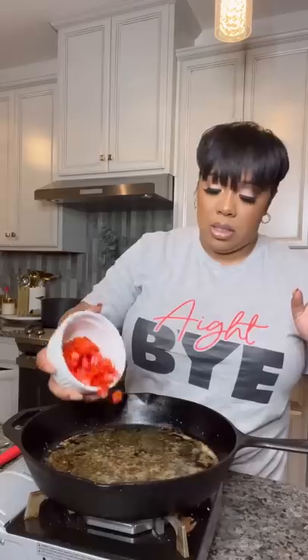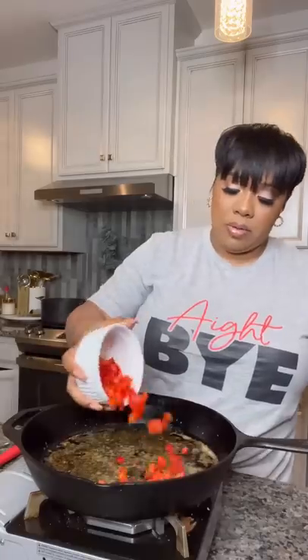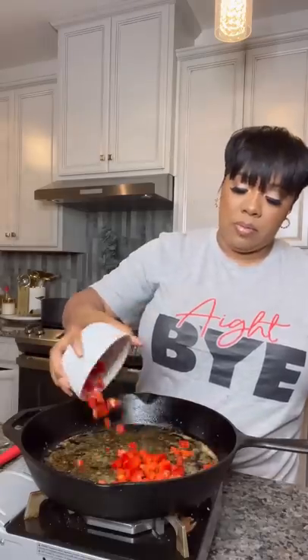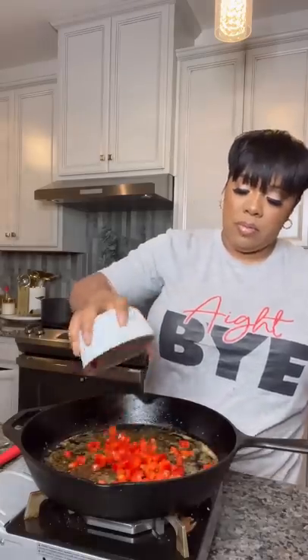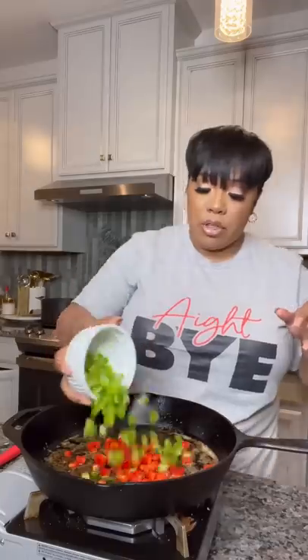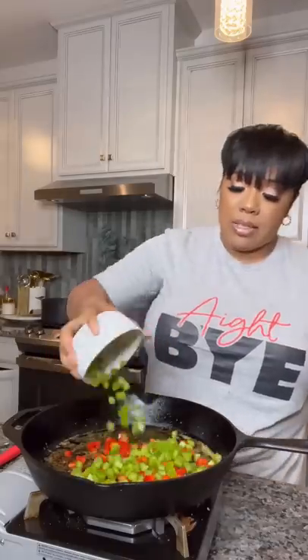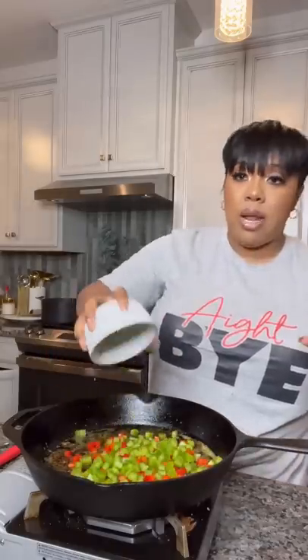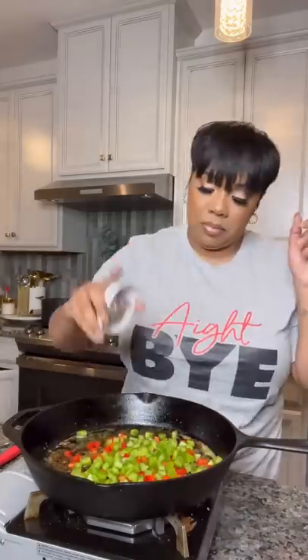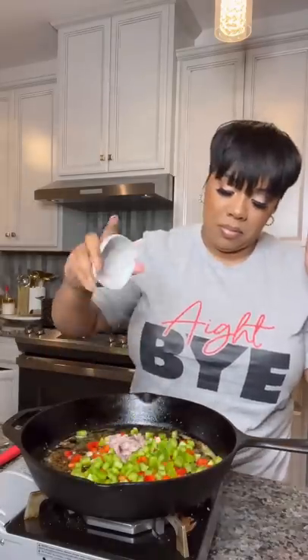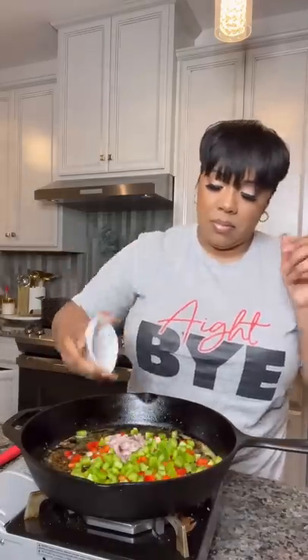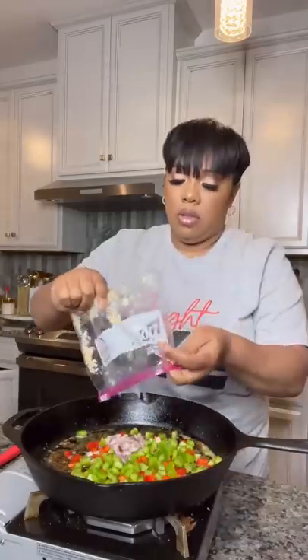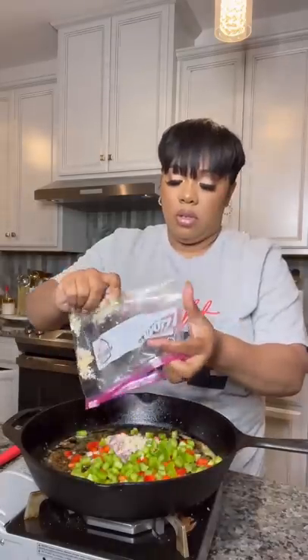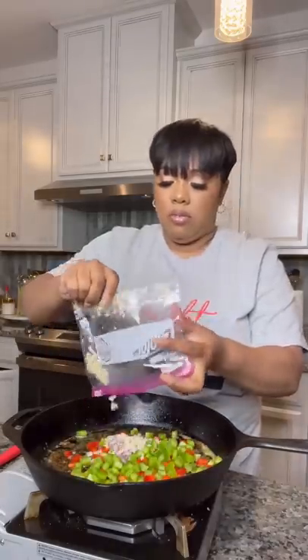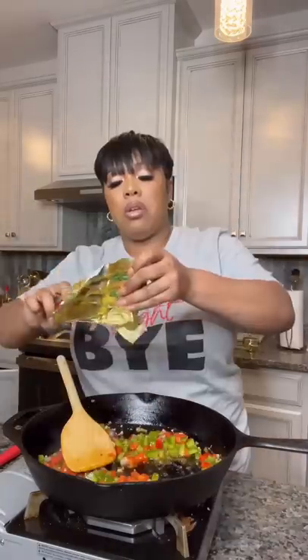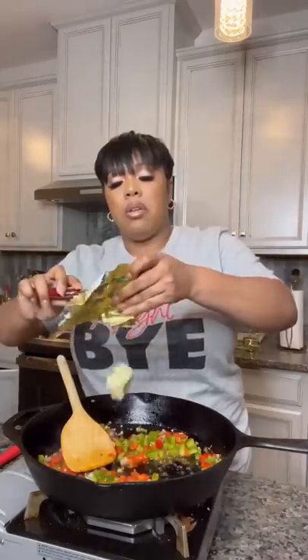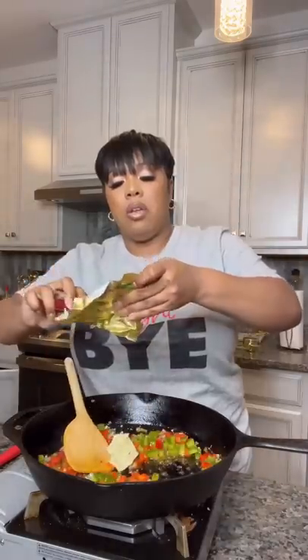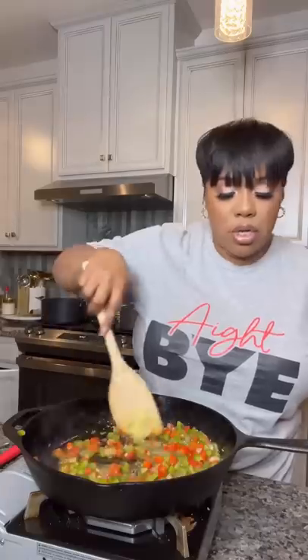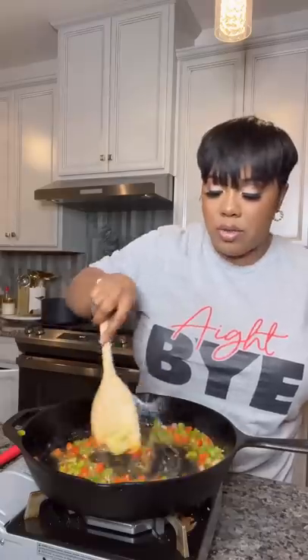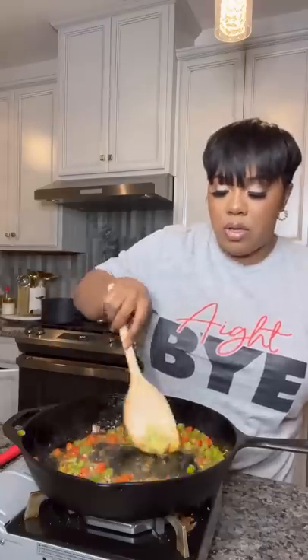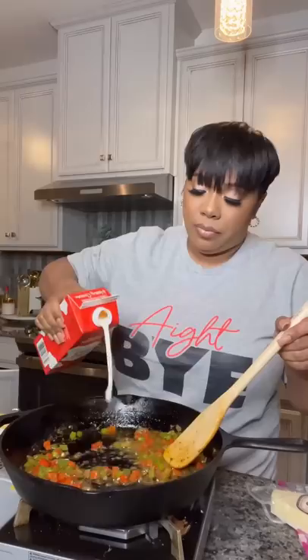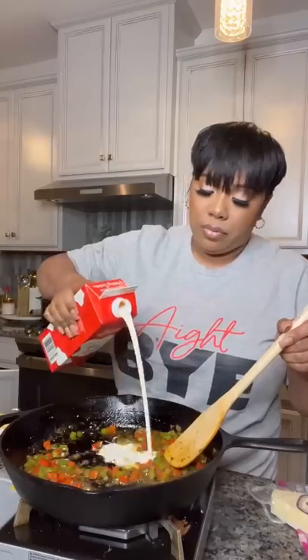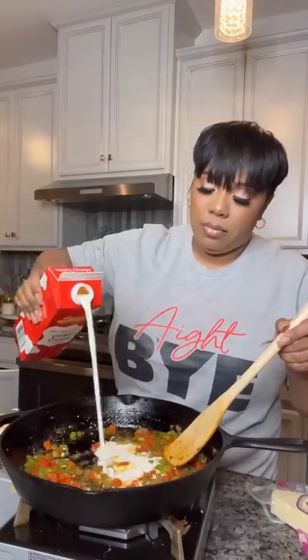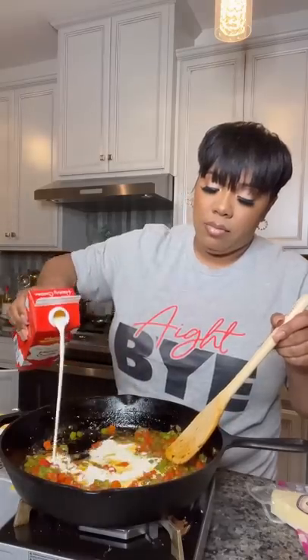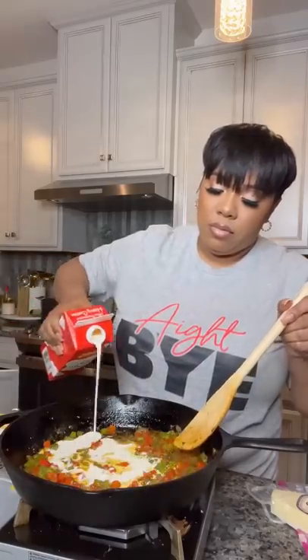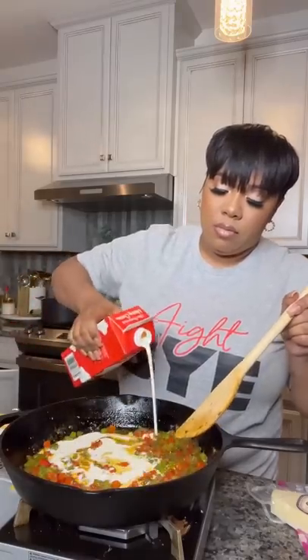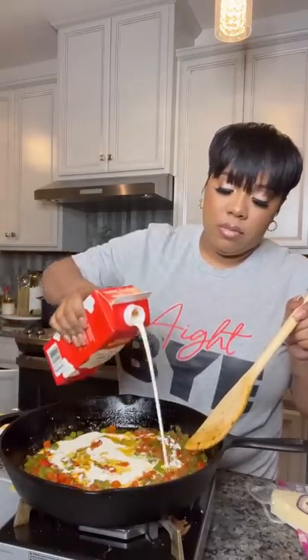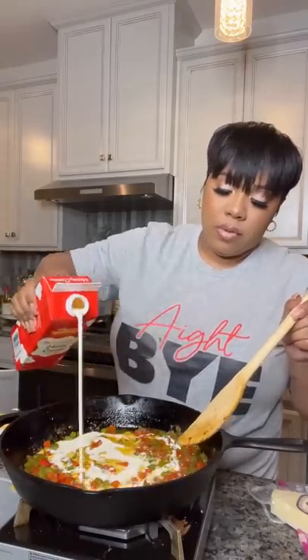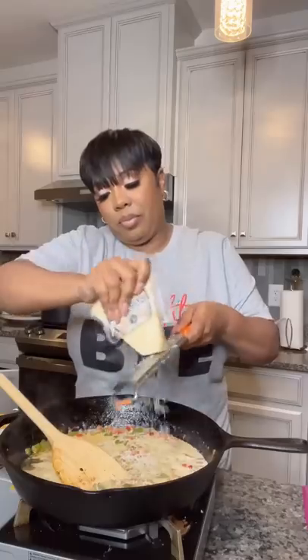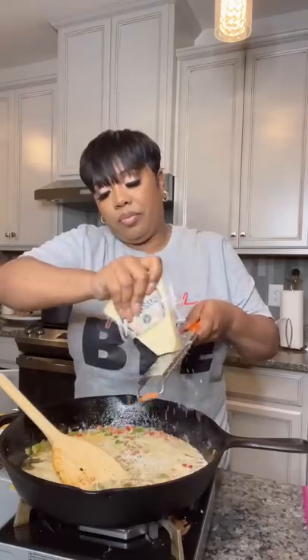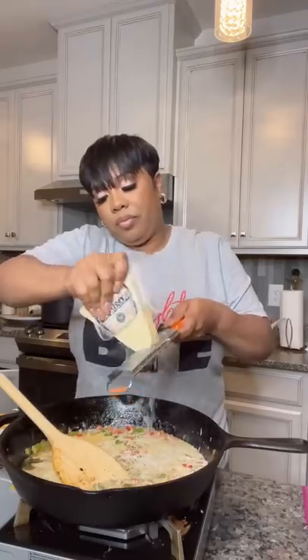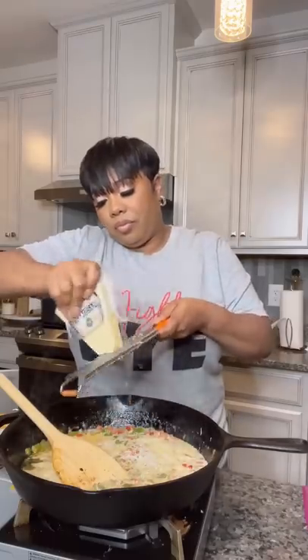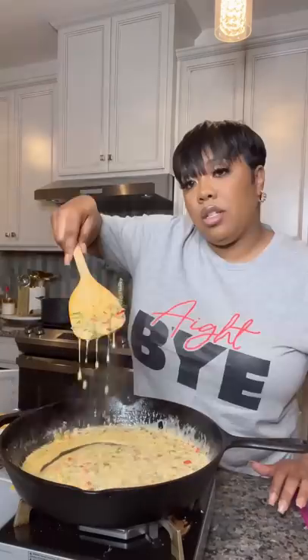Let the grits finish cooking and start on your sauce, which is bell peppers, shallots, garlic, and some more butter — because duh. Throw in just a little bit of heavy cream, not too much. Sprinkle some Parmesan cheese on top and cook the sauce for about two minutes.